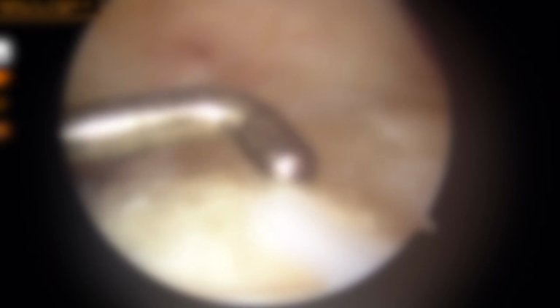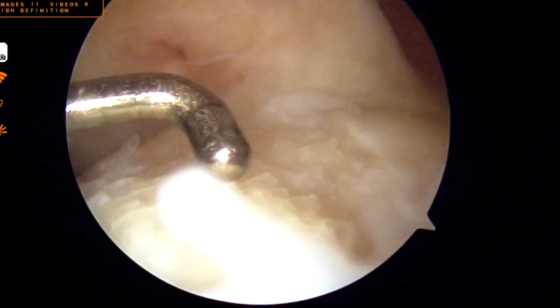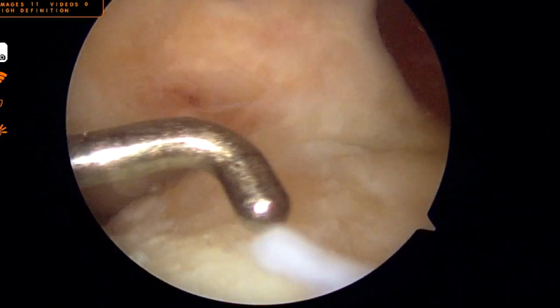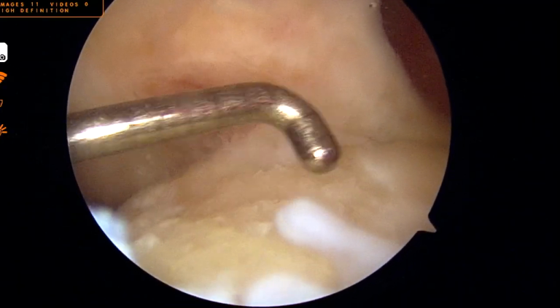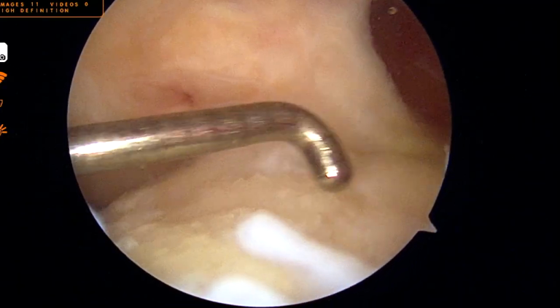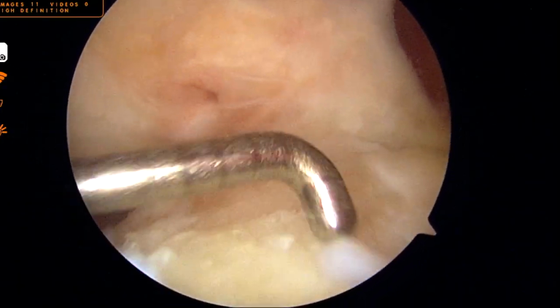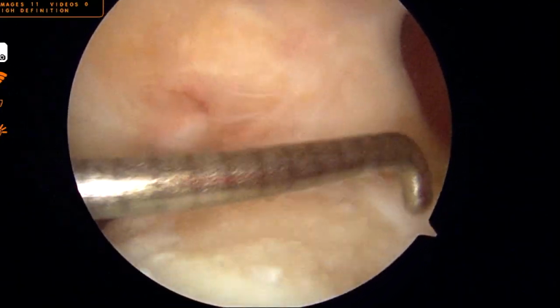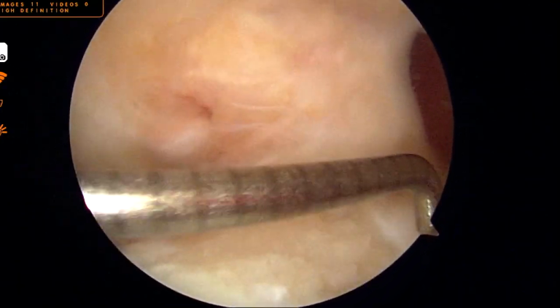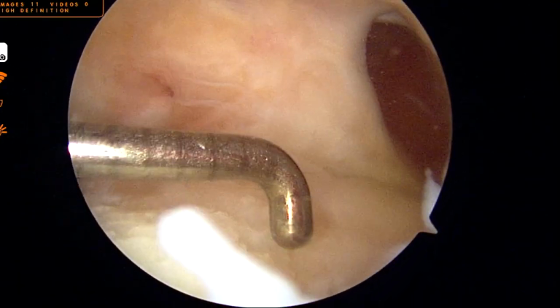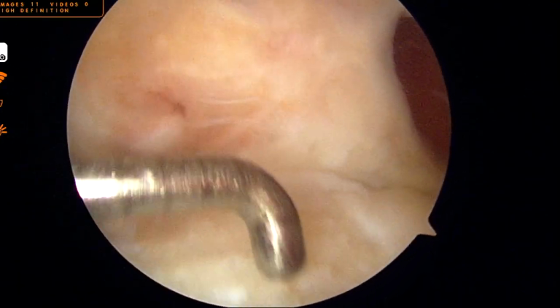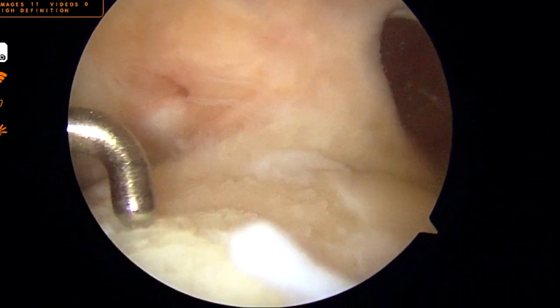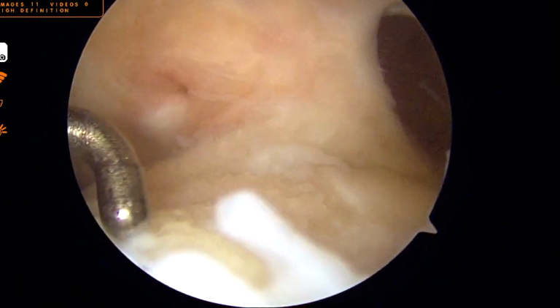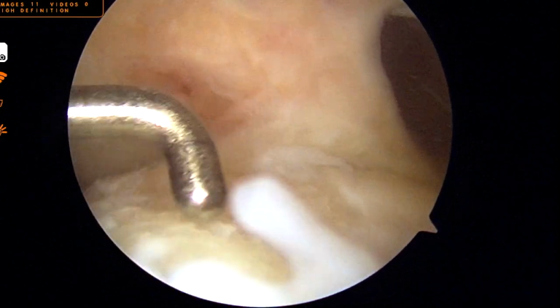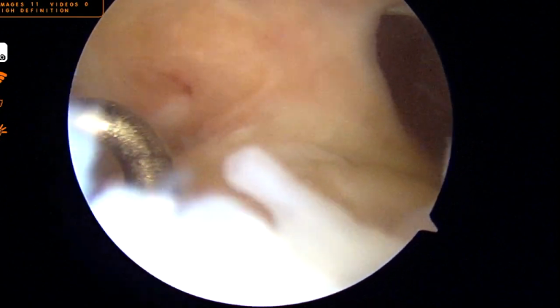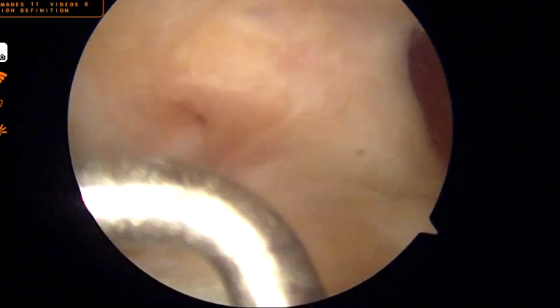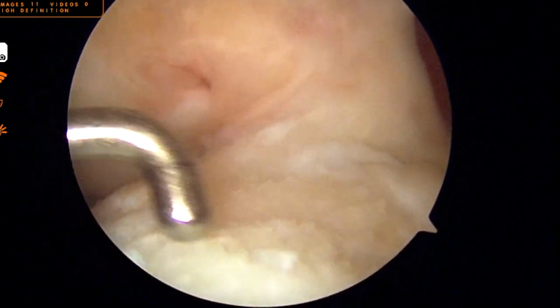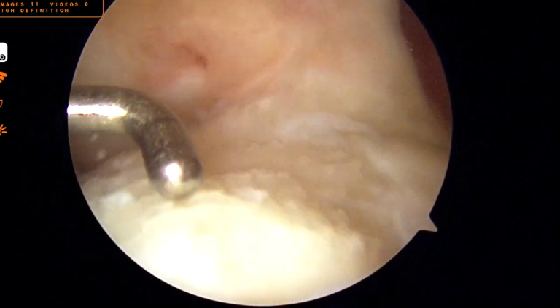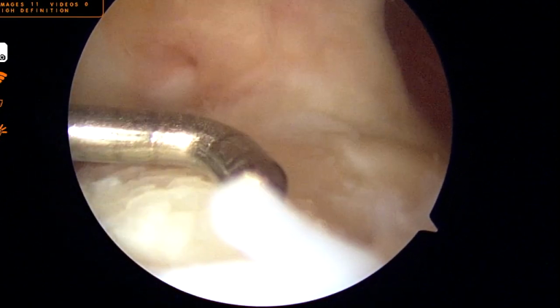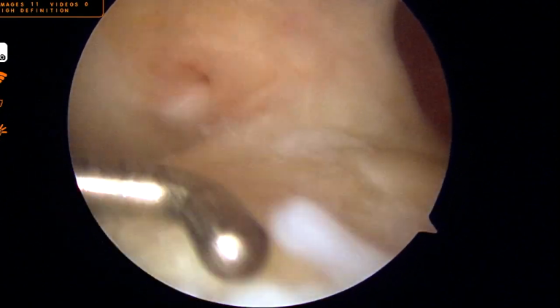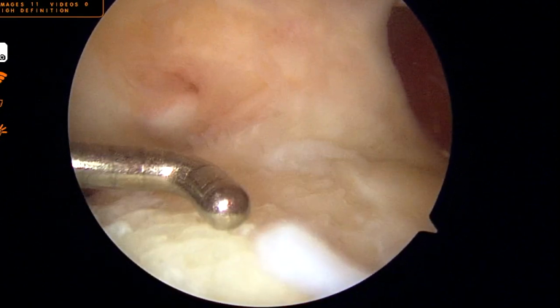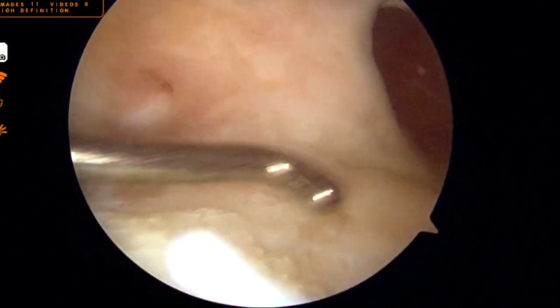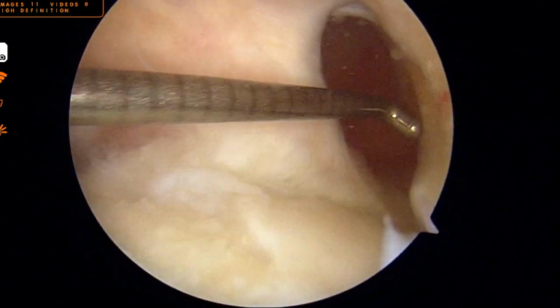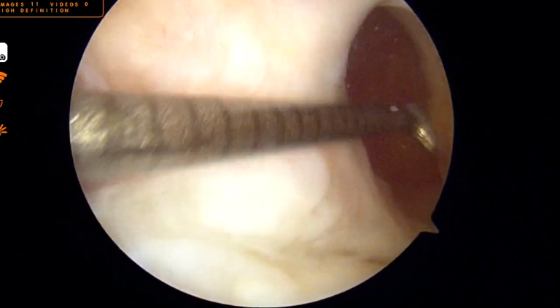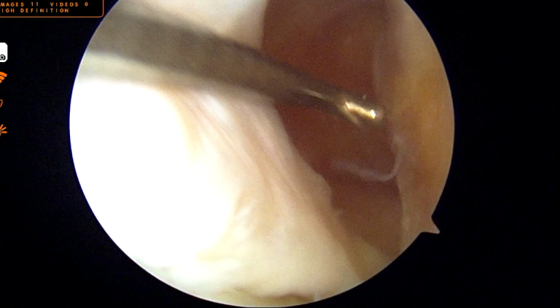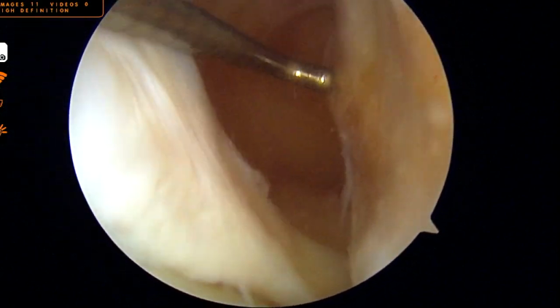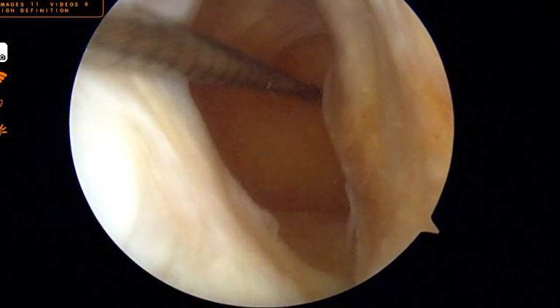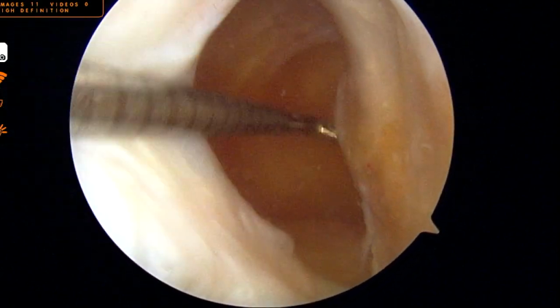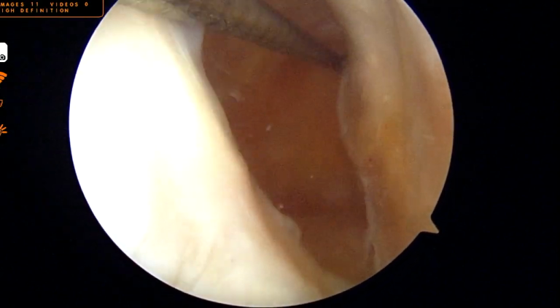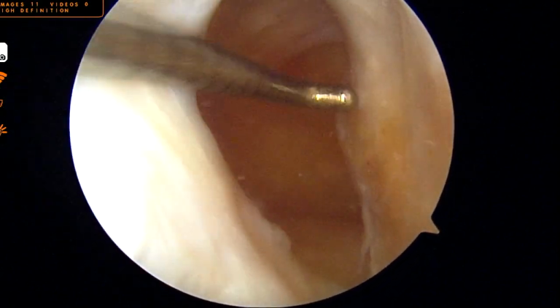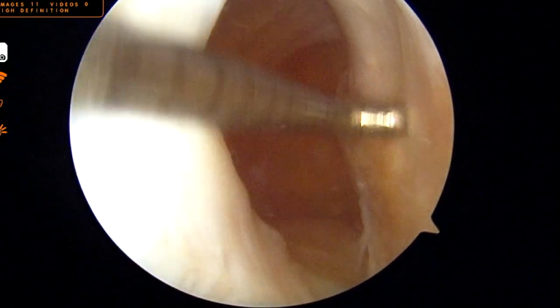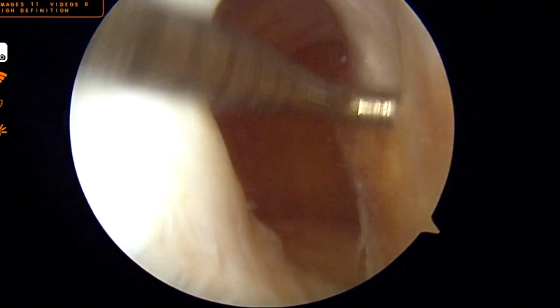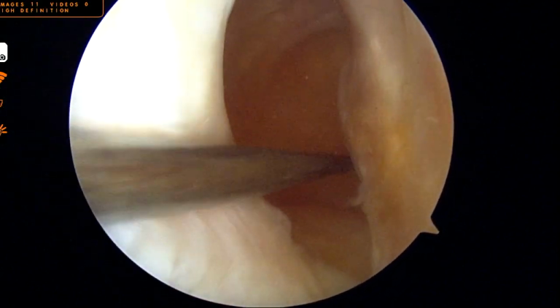After four months and confirmation with X-rays and CT scan, the bone dowels are observed here with excellent incorporation and filling of the previously widened tunnels on both the femoral and tibial sides.